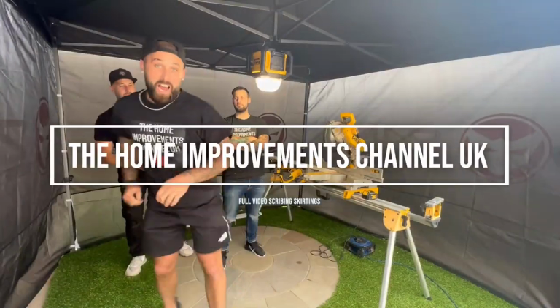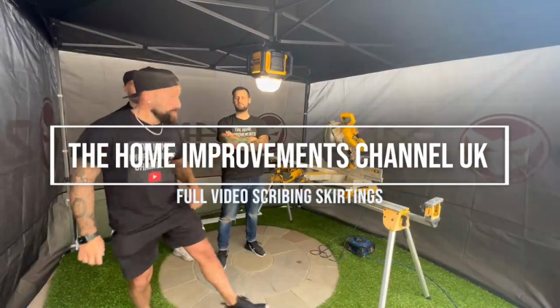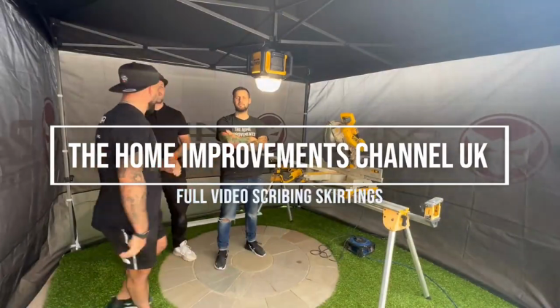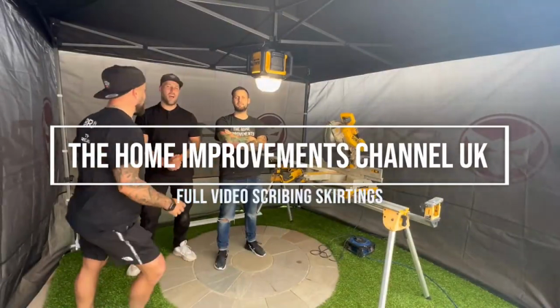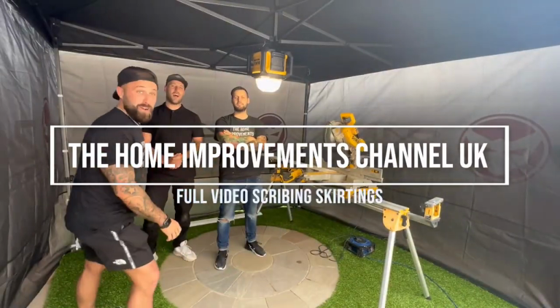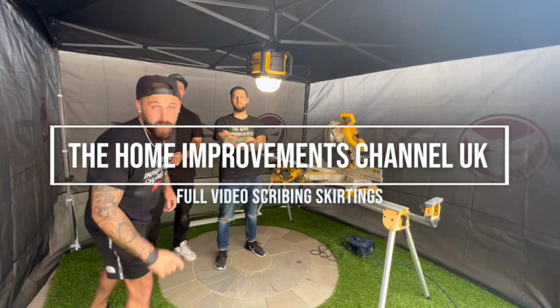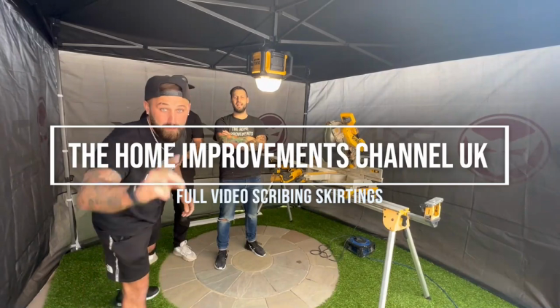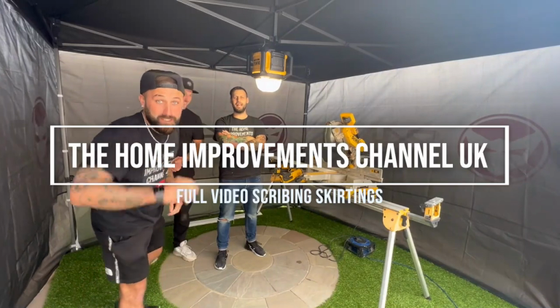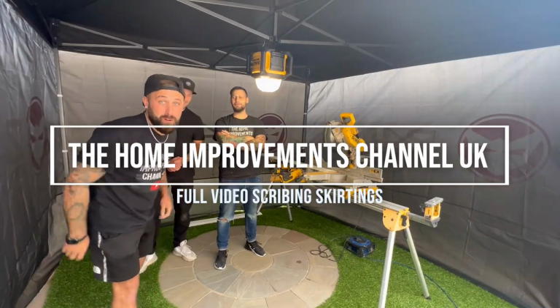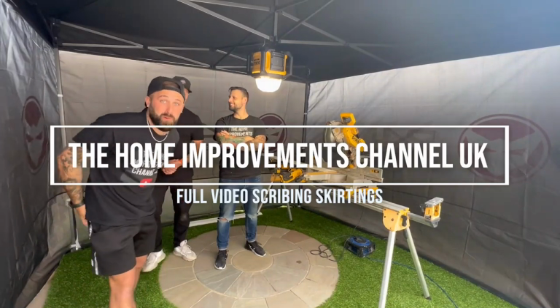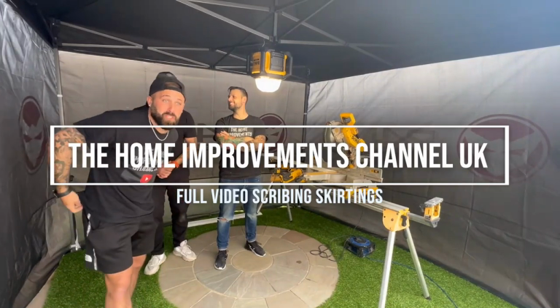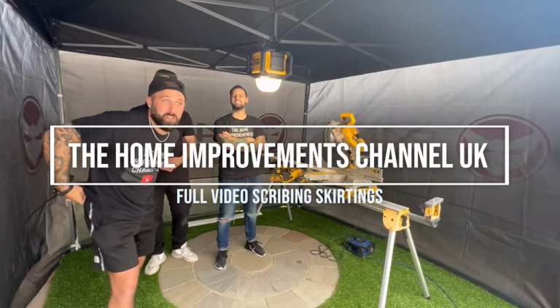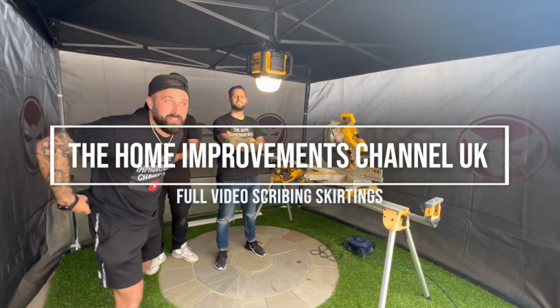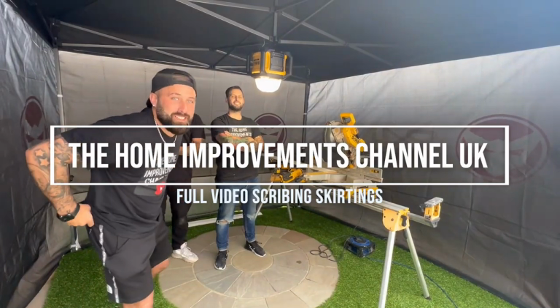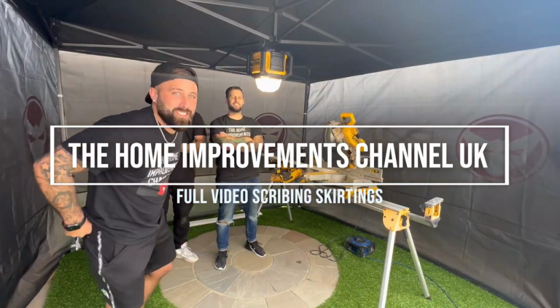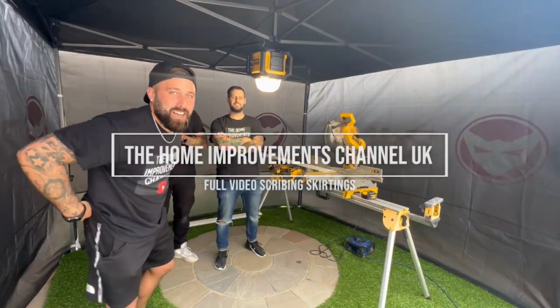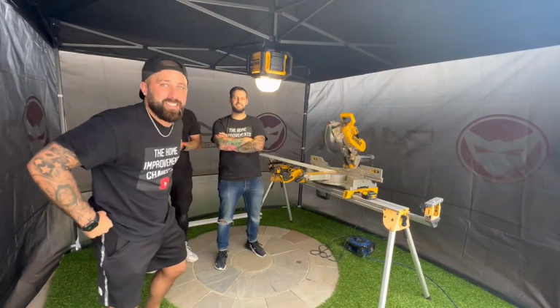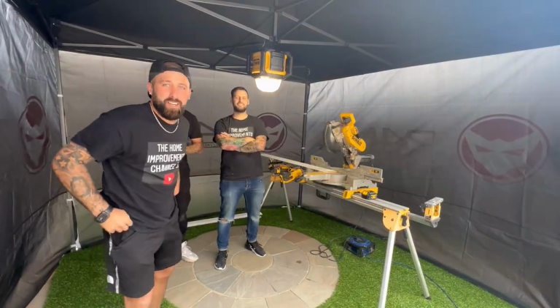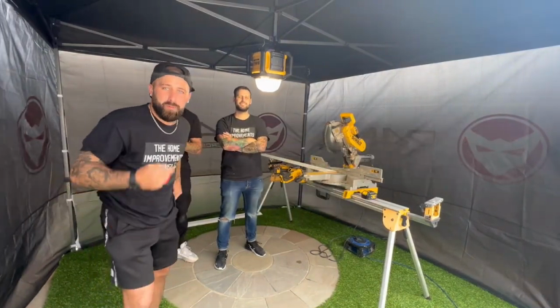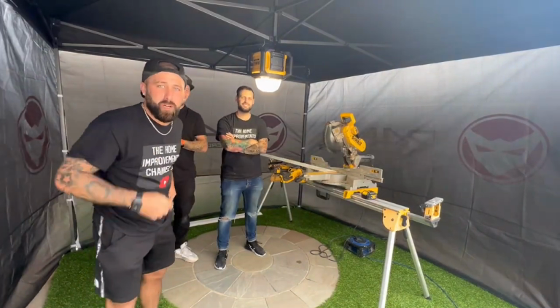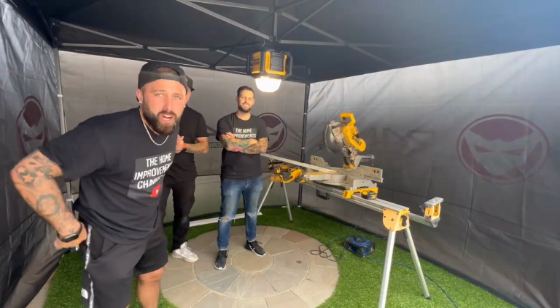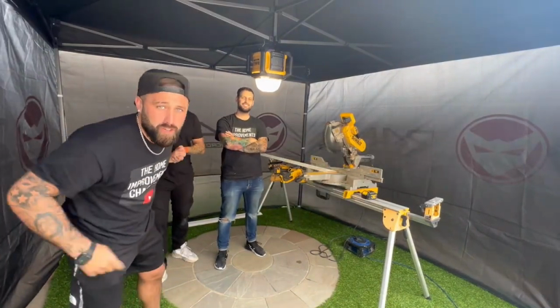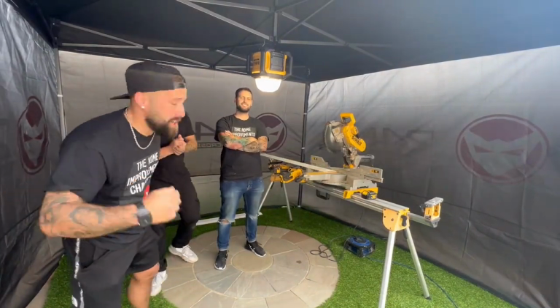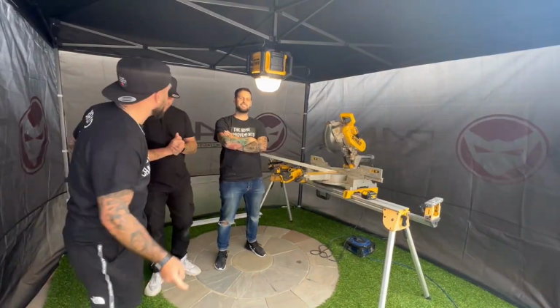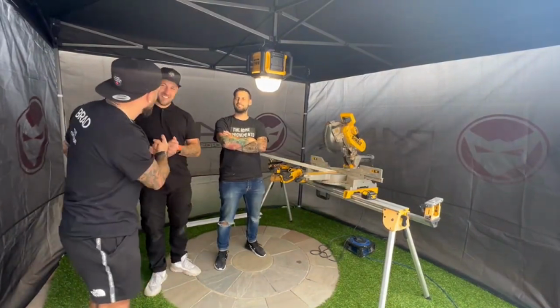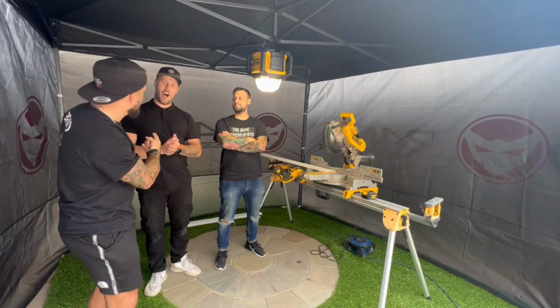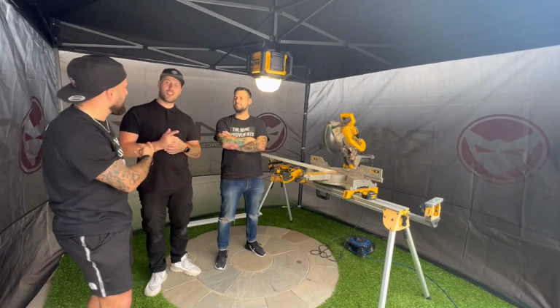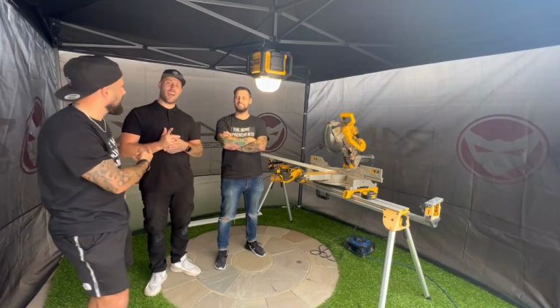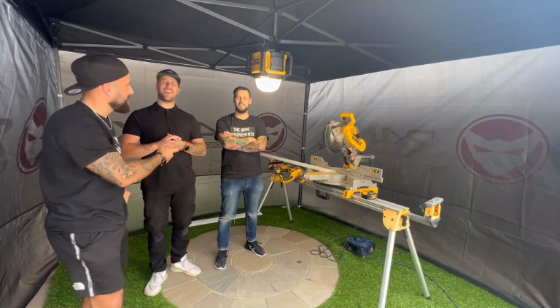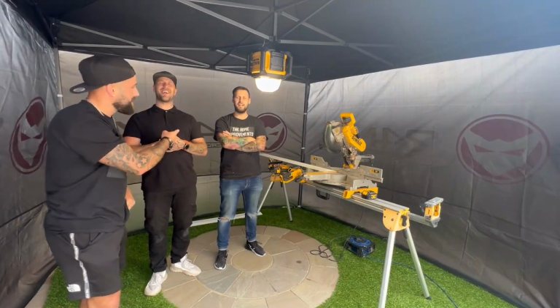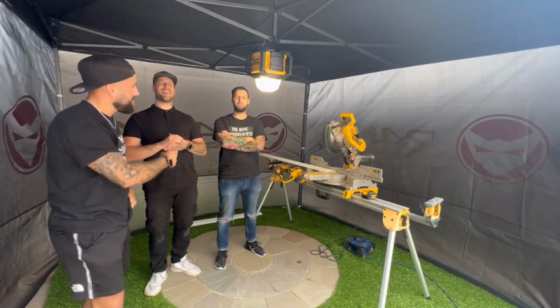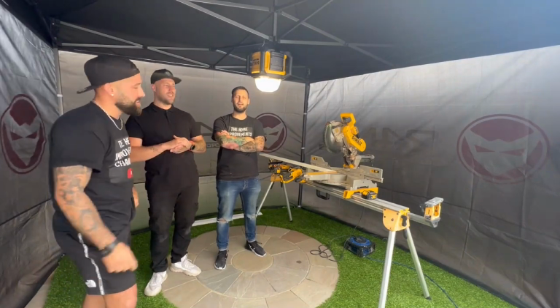Hello! And welcome back to the Home Improvement Channel. Today I'm going to be one of your hosts. I'm Brad. I'm Jack. I'm Phil.